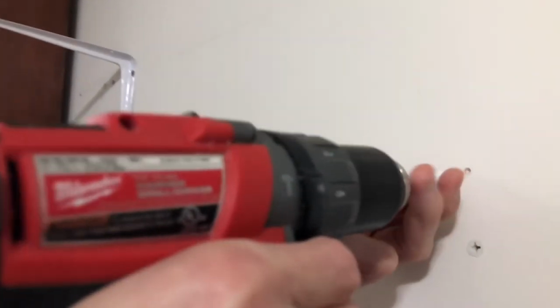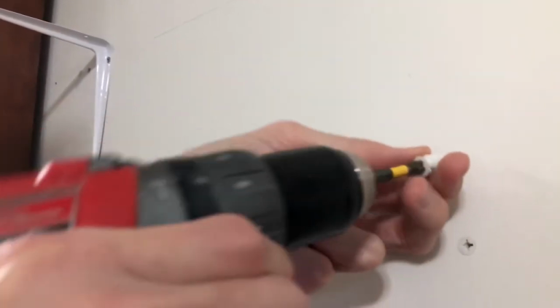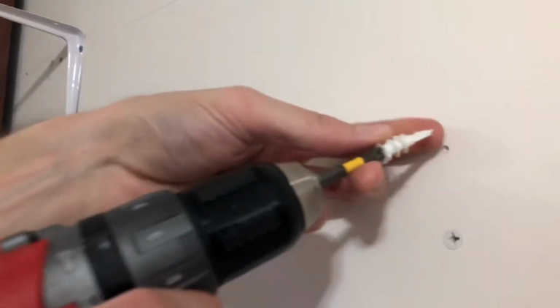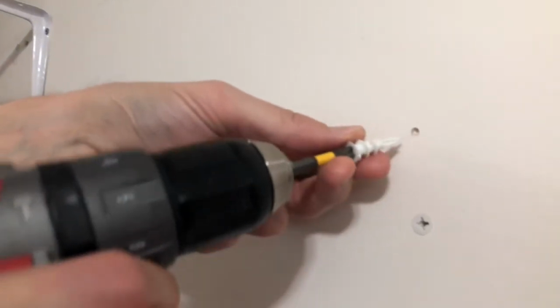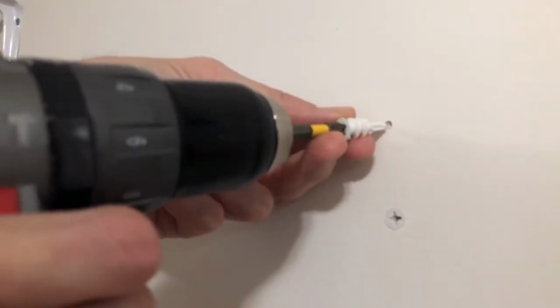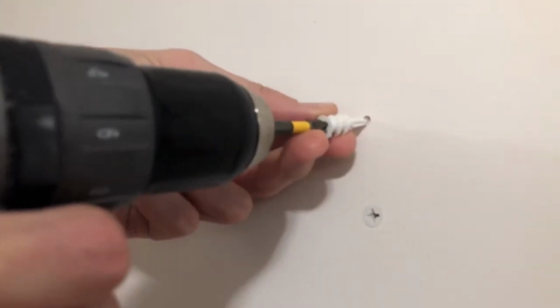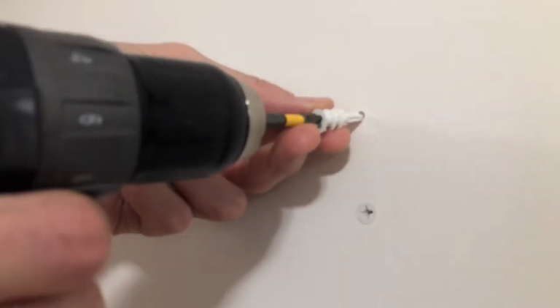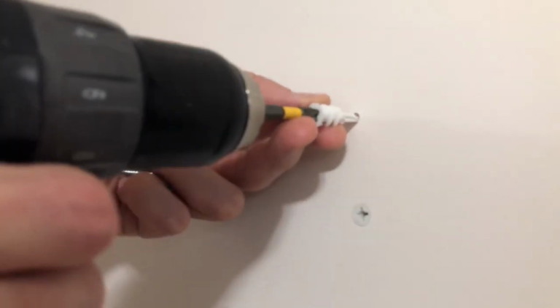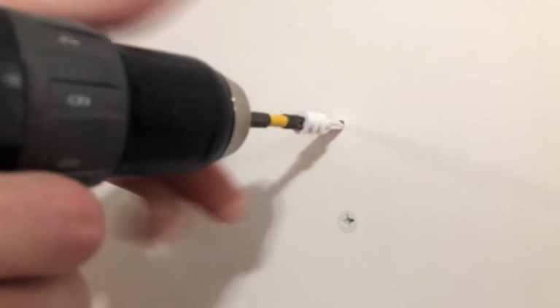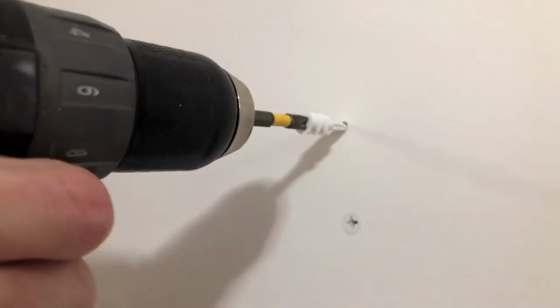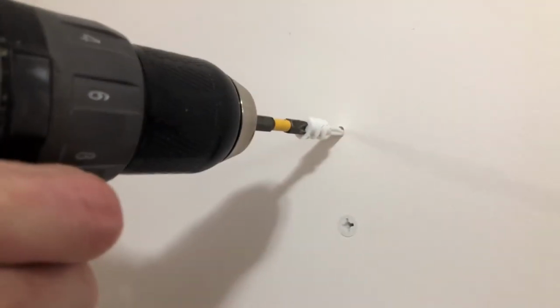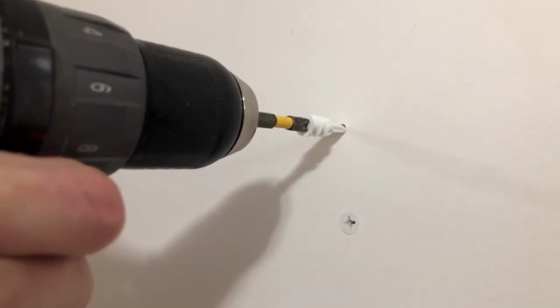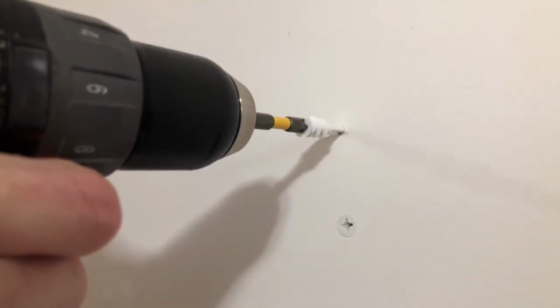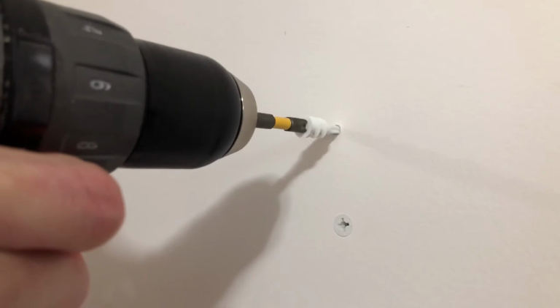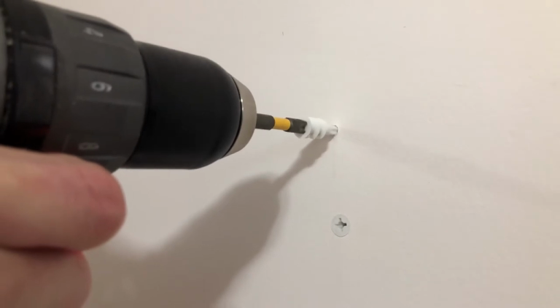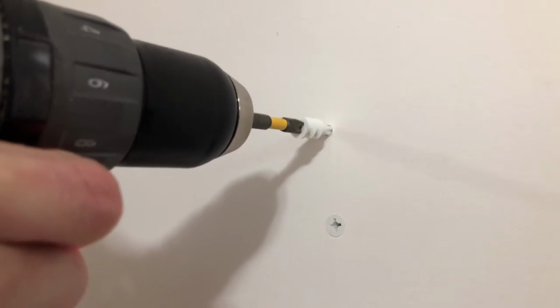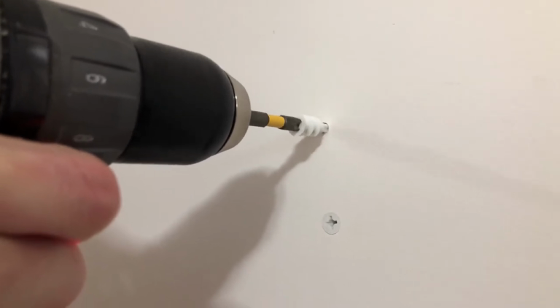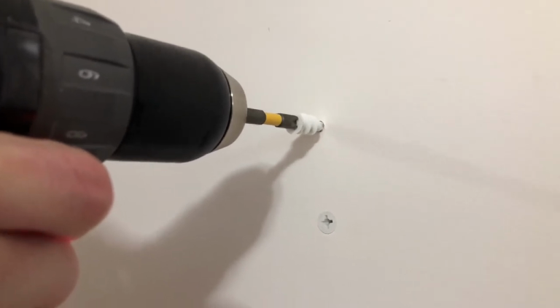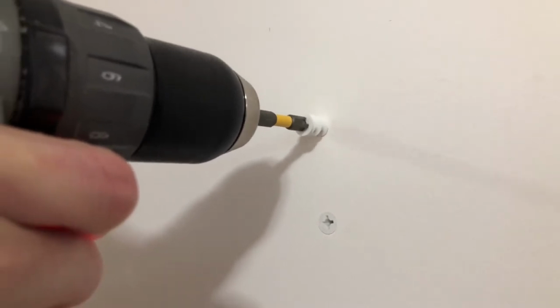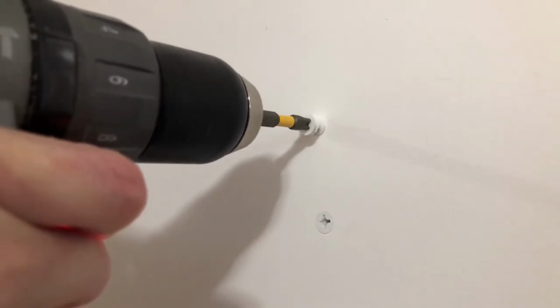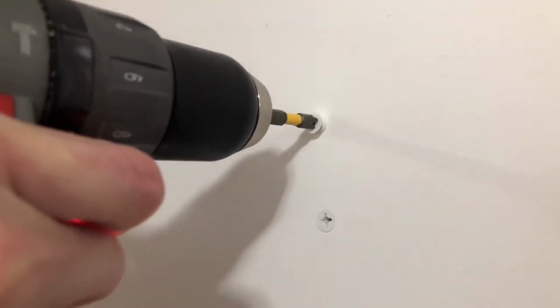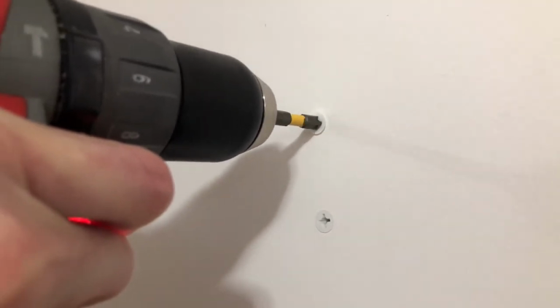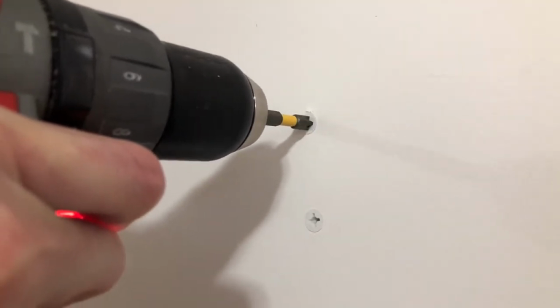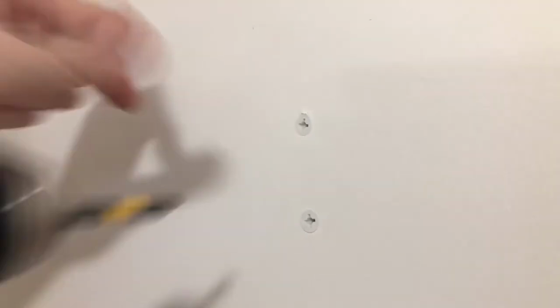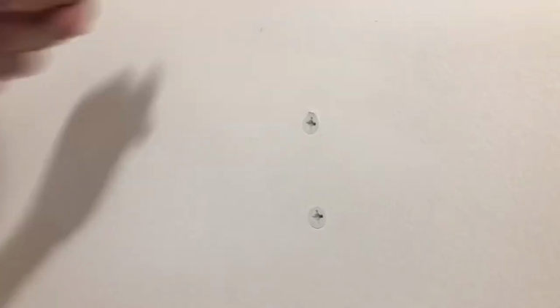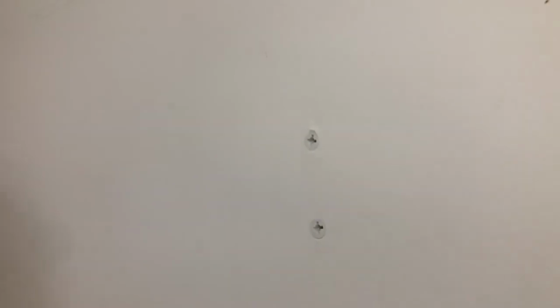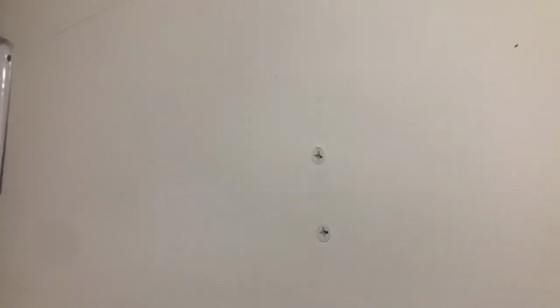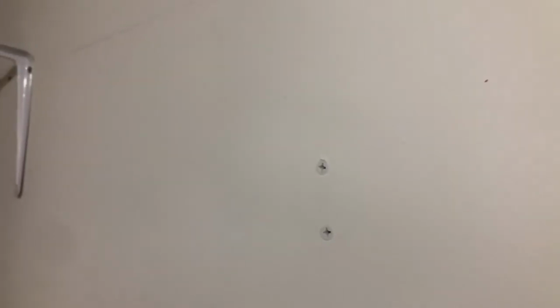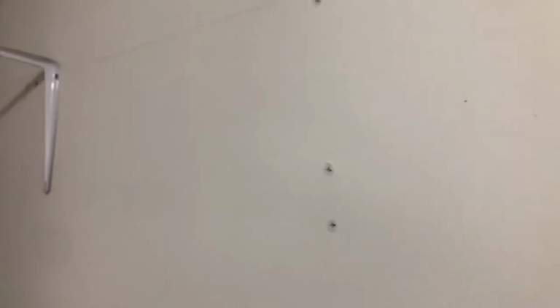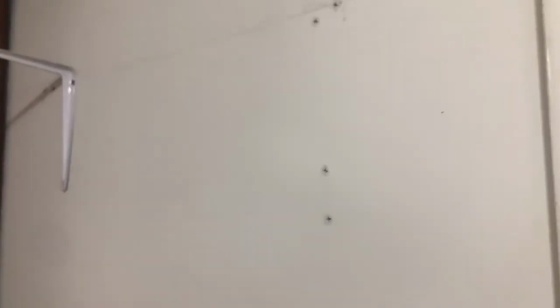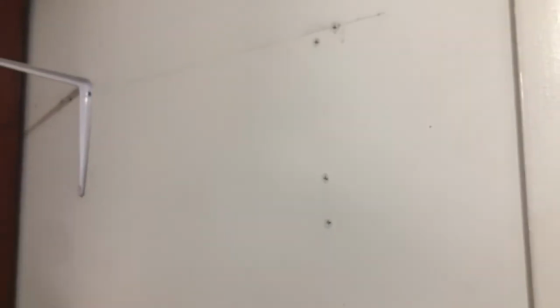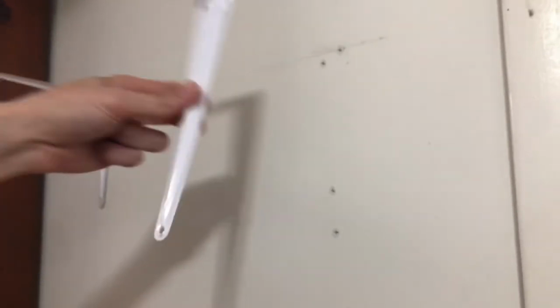But if you look at the tip on there and you just push gently, it'll actually make a hole. And then just keep going — there it is. And then here we go.